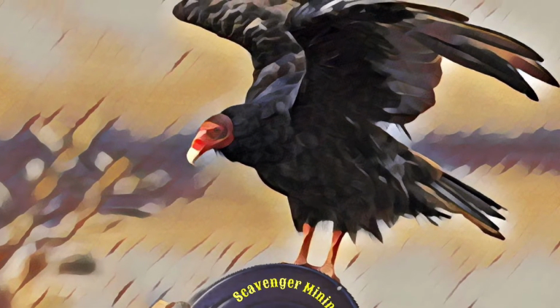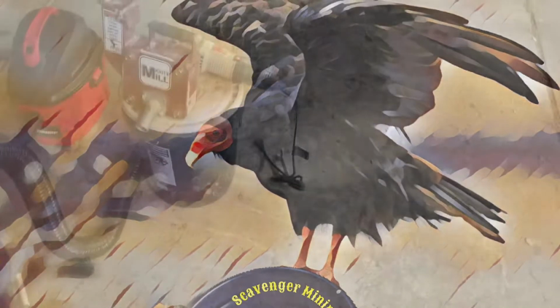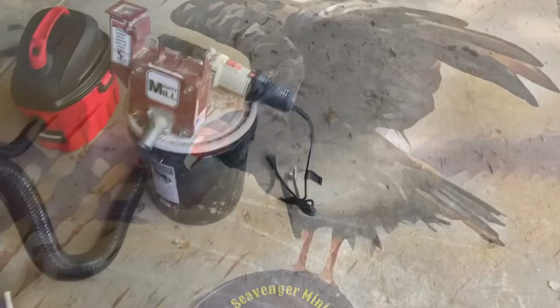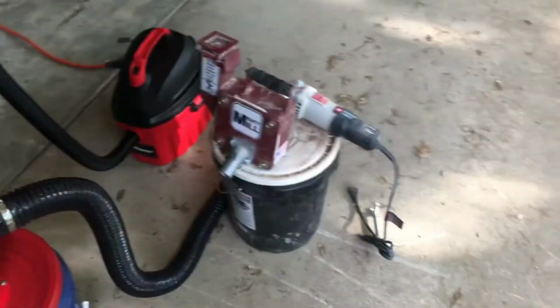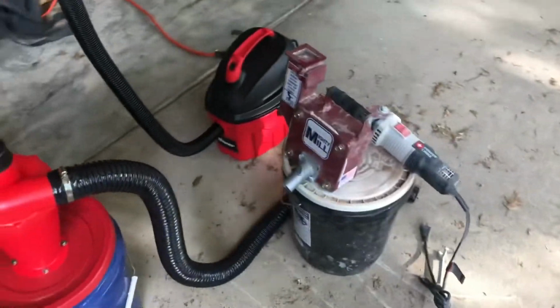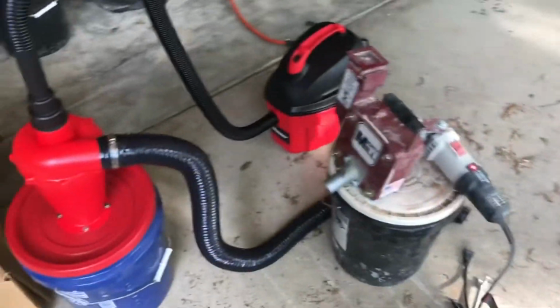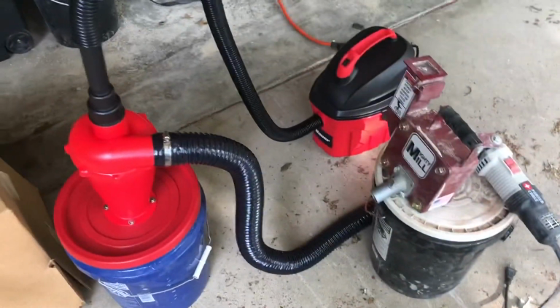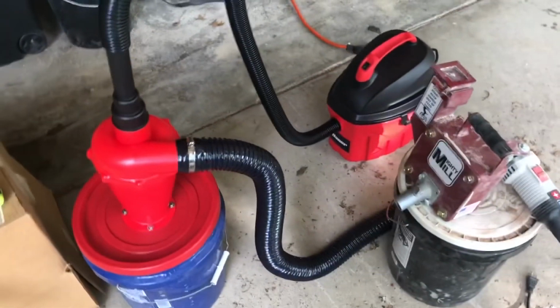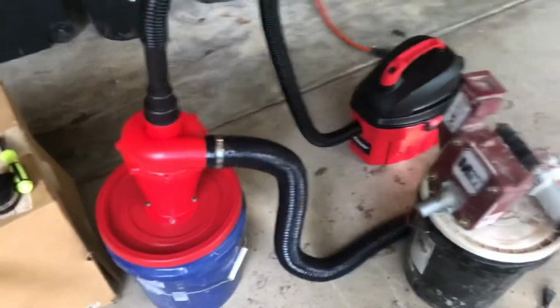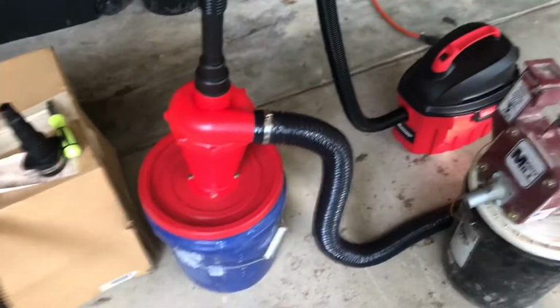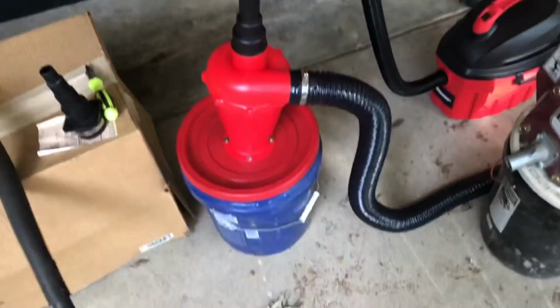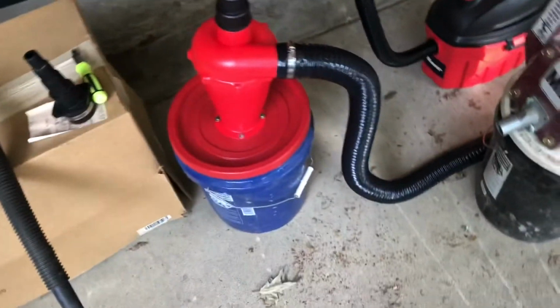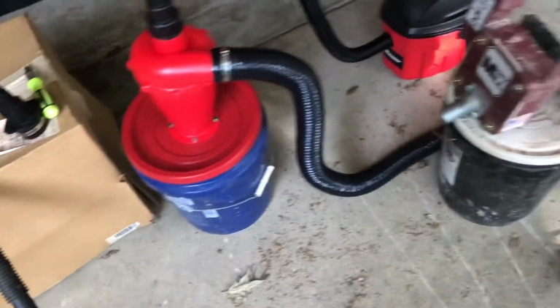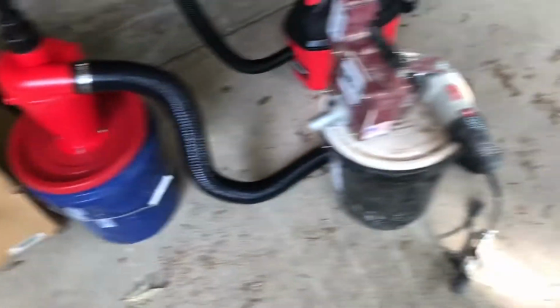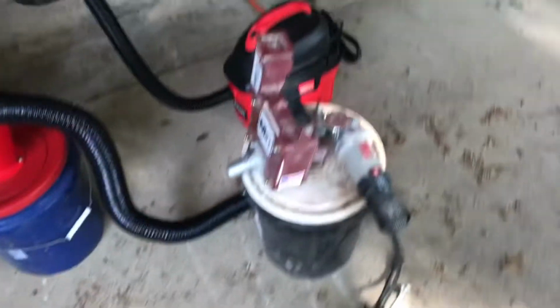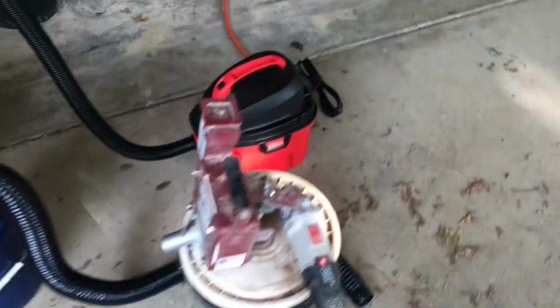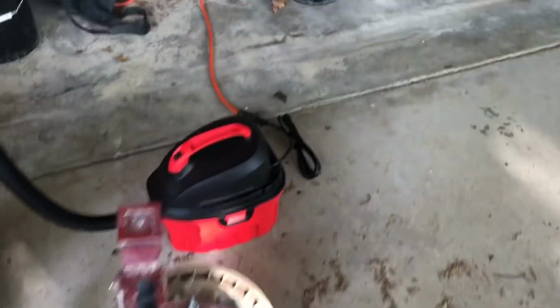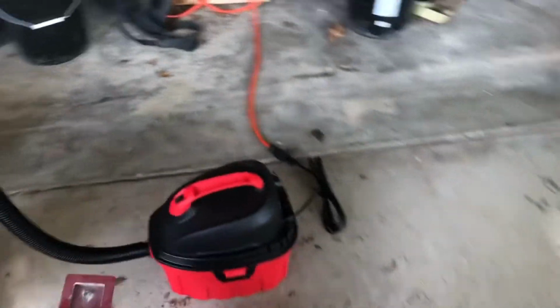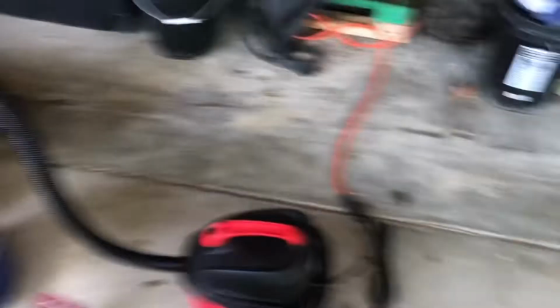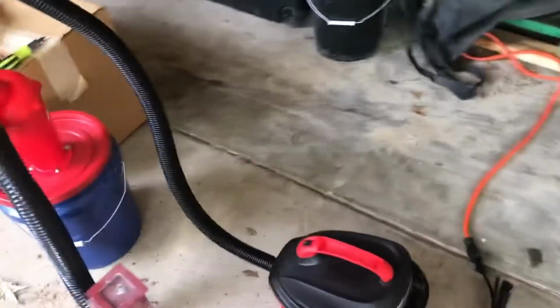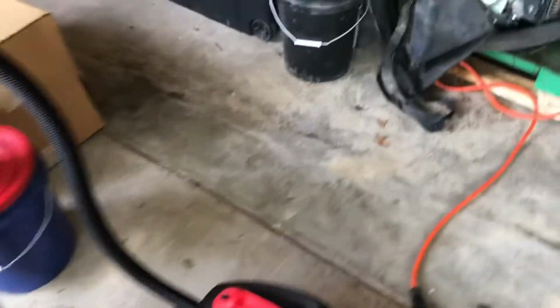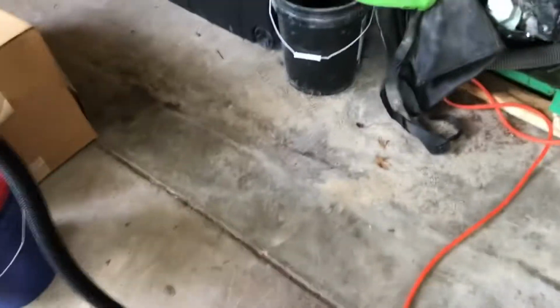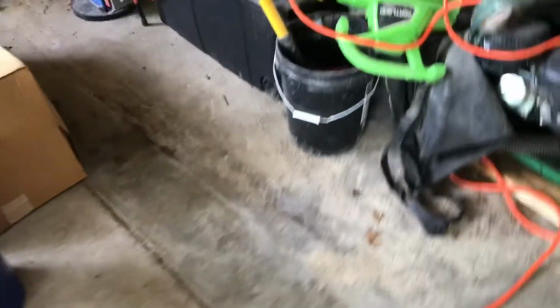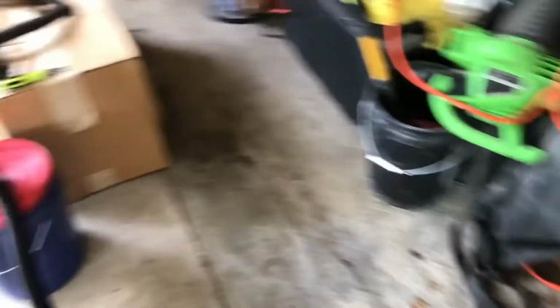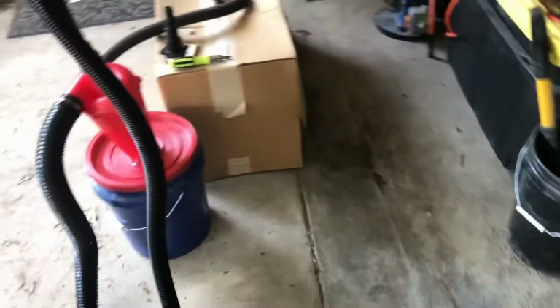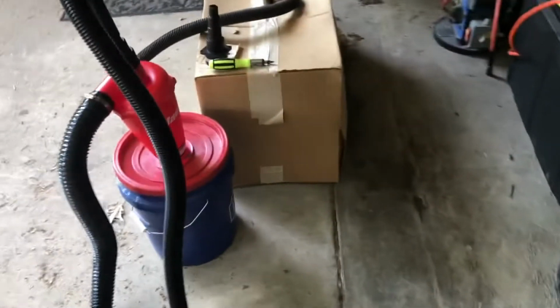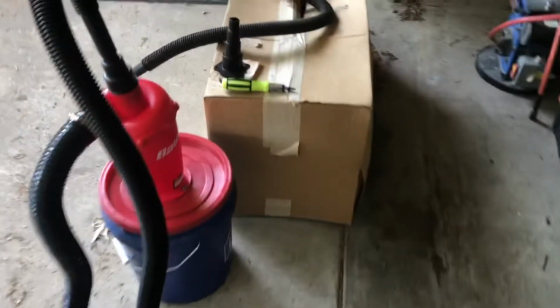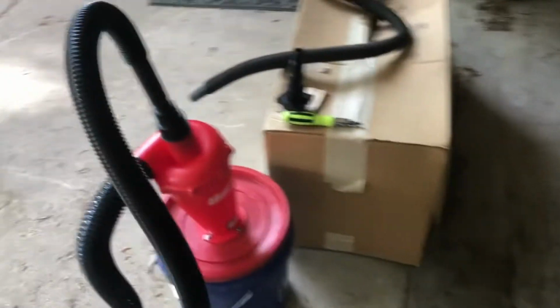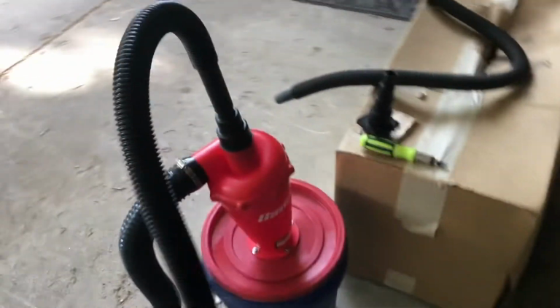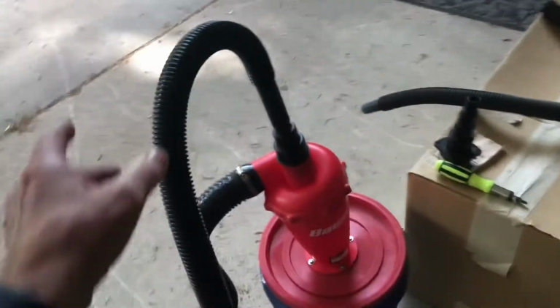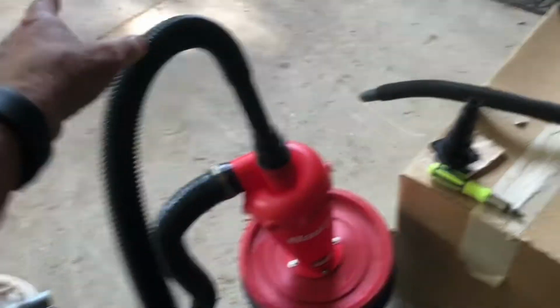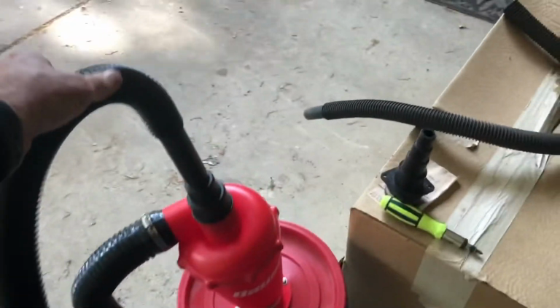This is our newest engineering project. This little centrifugal separator here — a vacuum centrifugal separator — came from Harbor Freight.